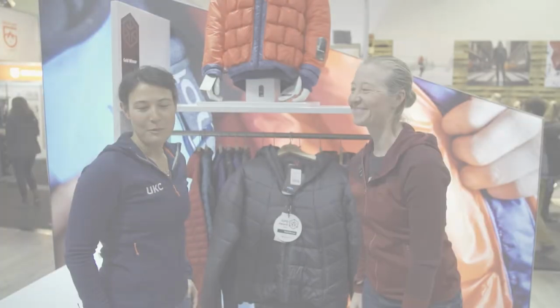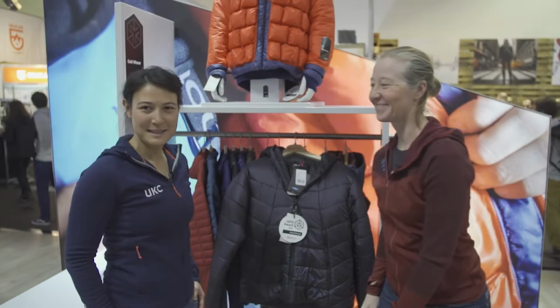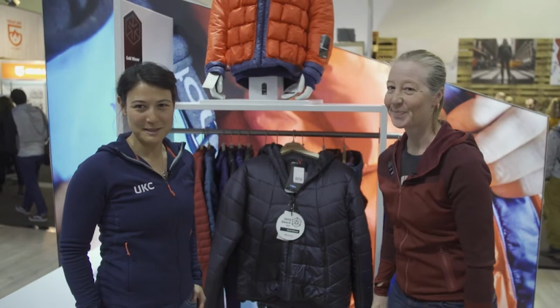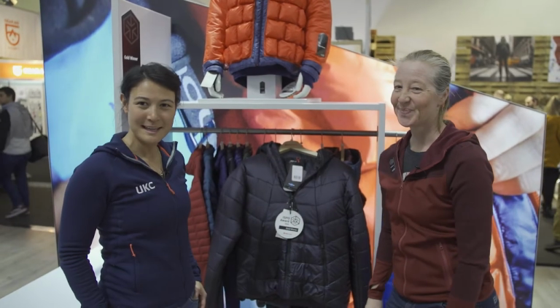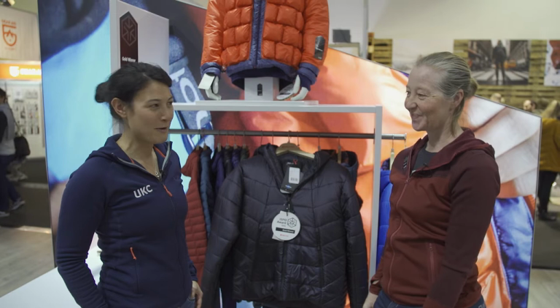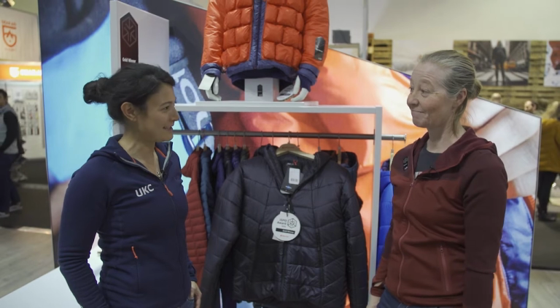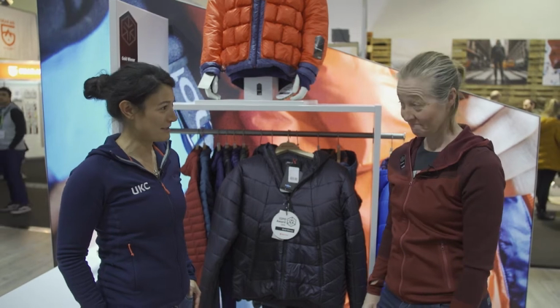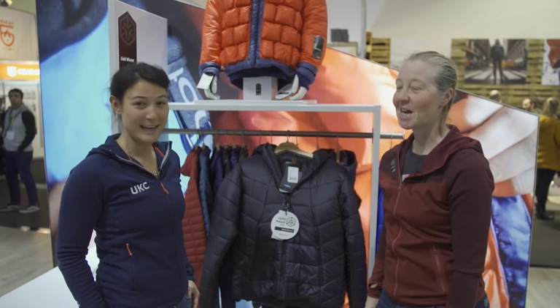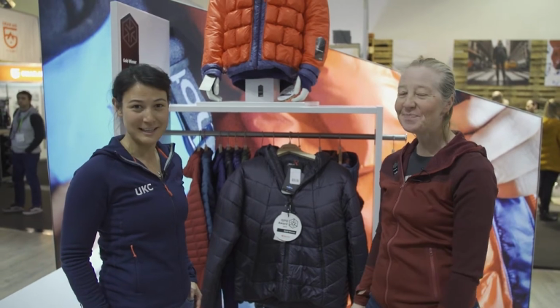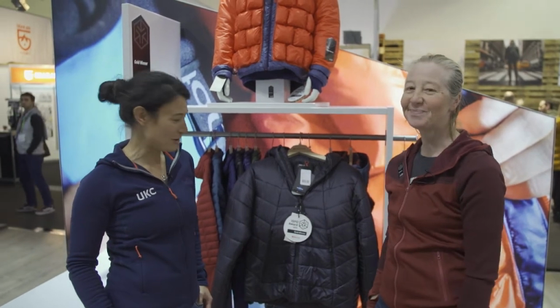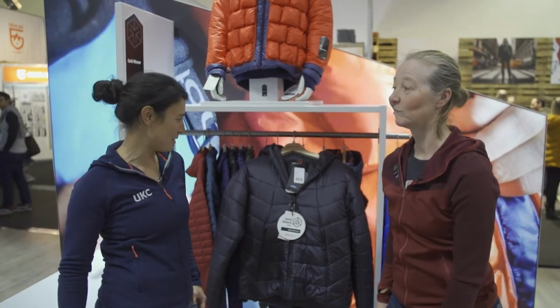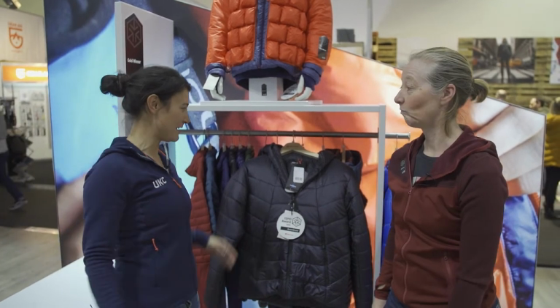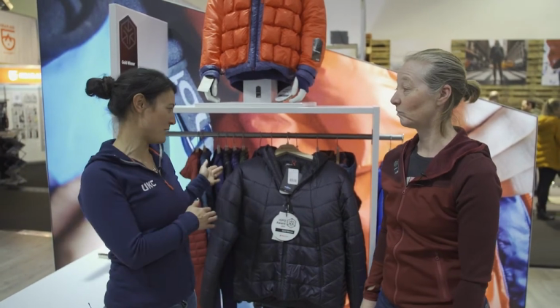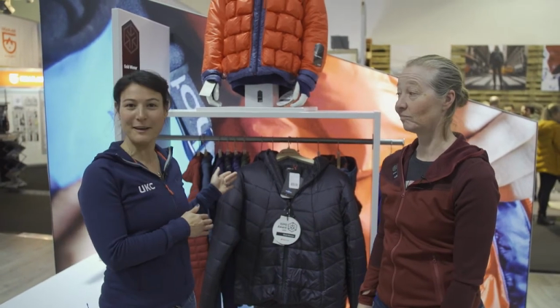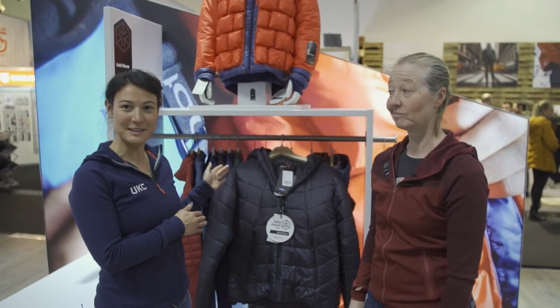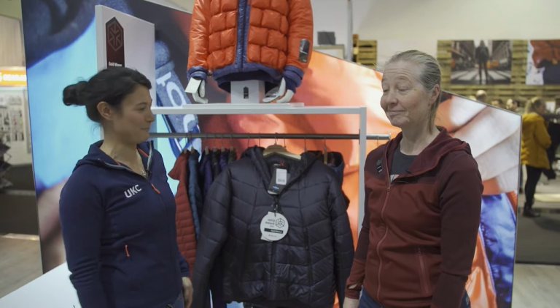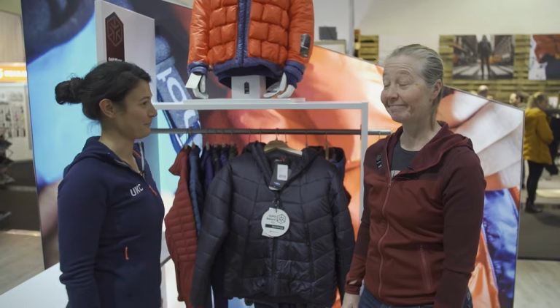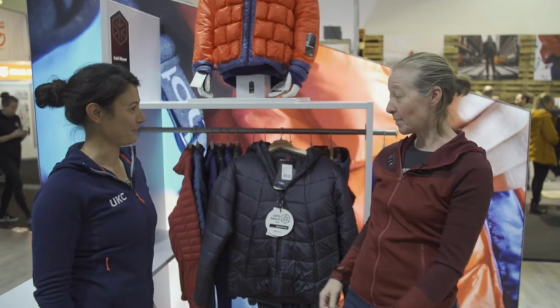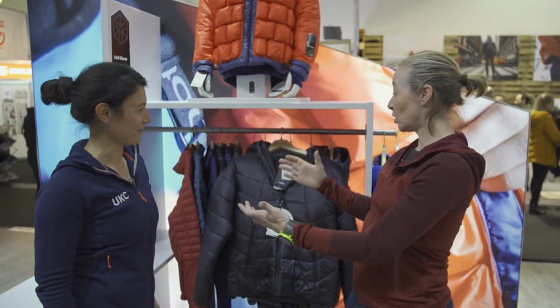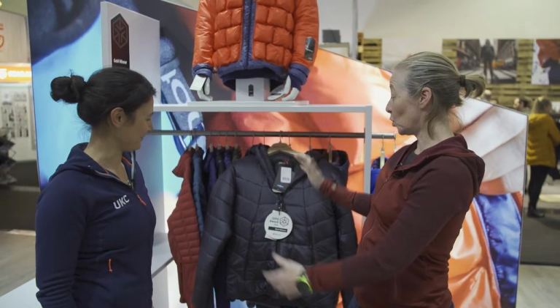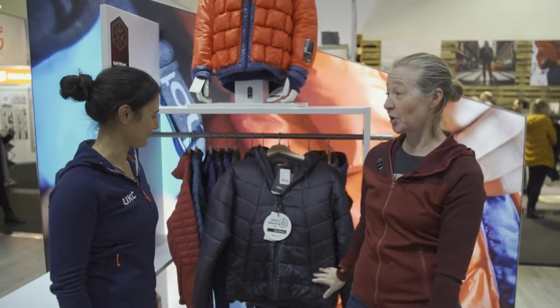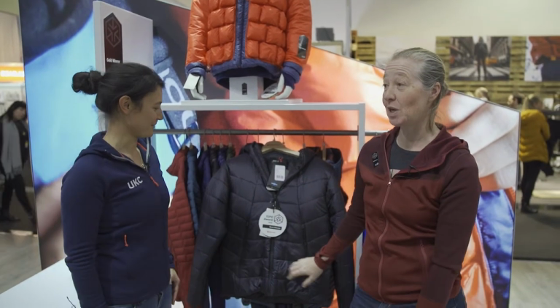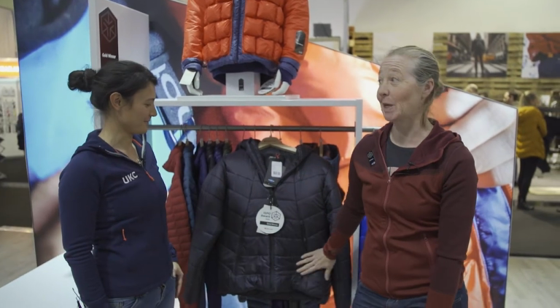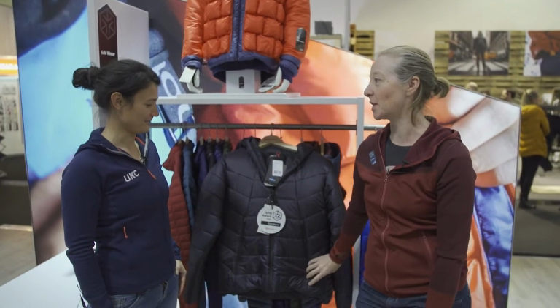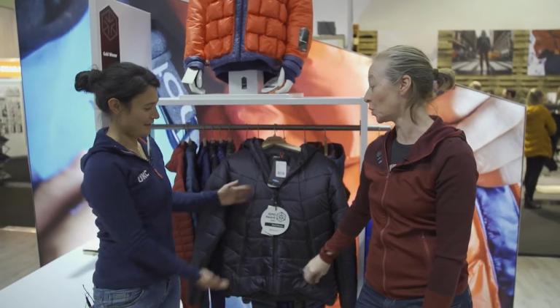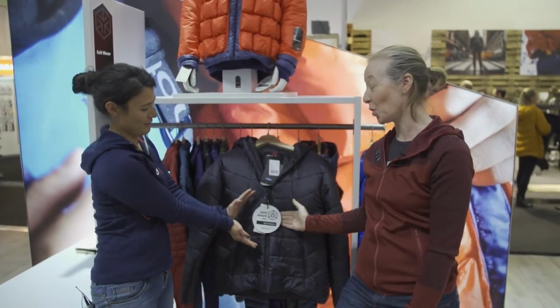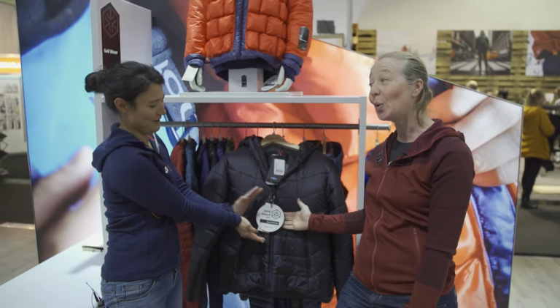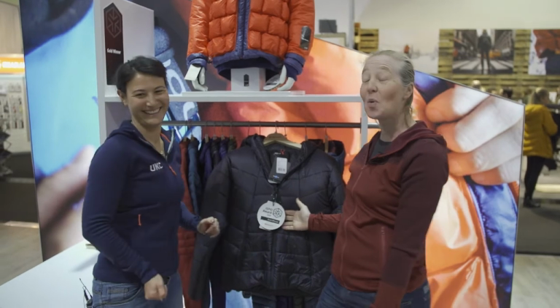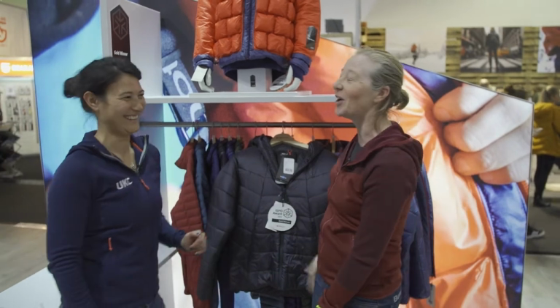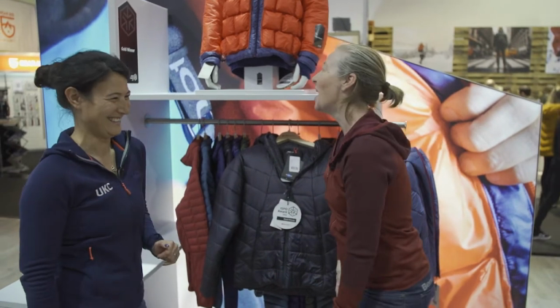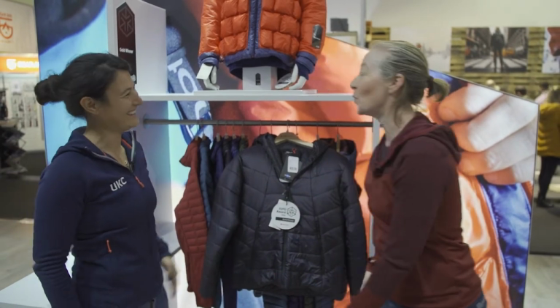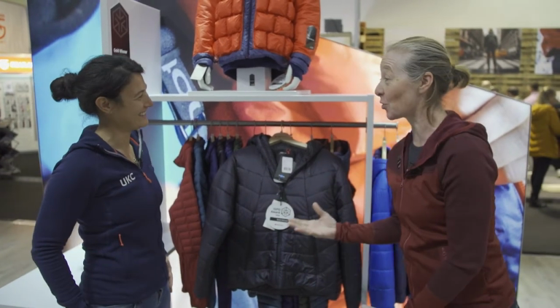Welcome back to ISPO 2020. I'm here with Hazel on the Marmot stand and she's going to talk us through the WarmCube featherless hoodie jacket. Hi! So WarmCube featherless hoodie — we're pretty excited about this because we've won a gold ISPO award for it, which is great.